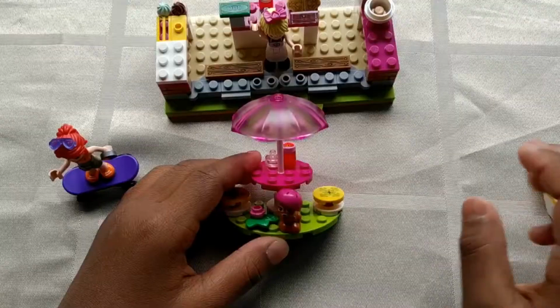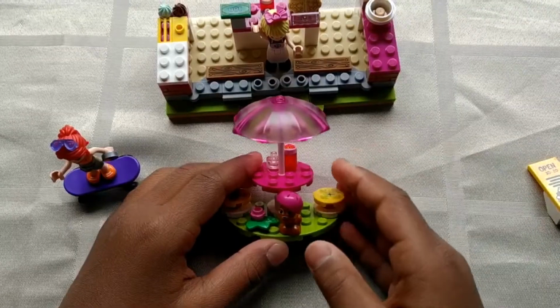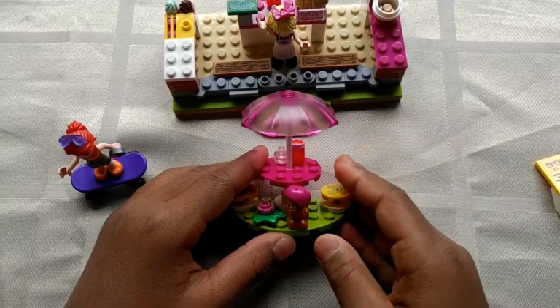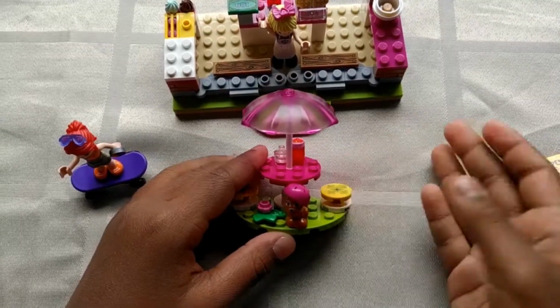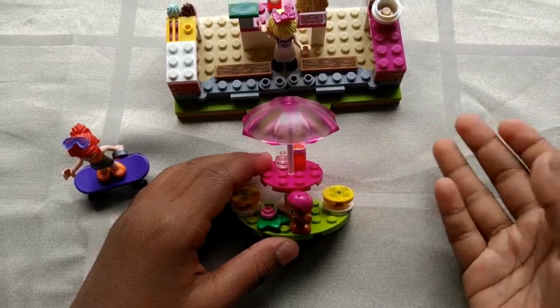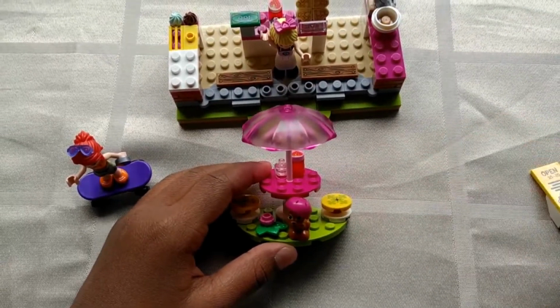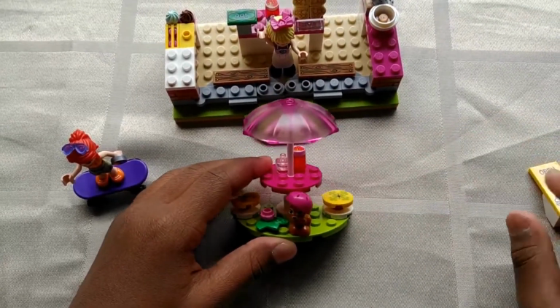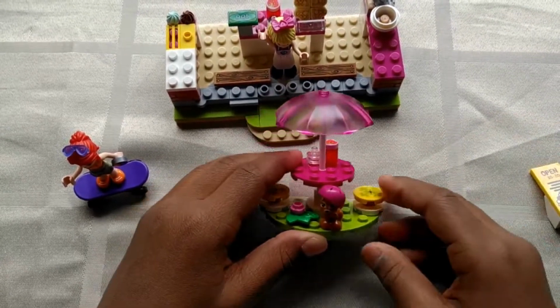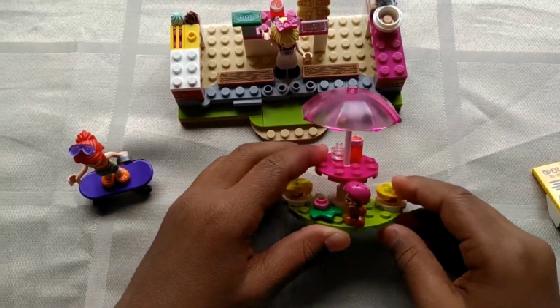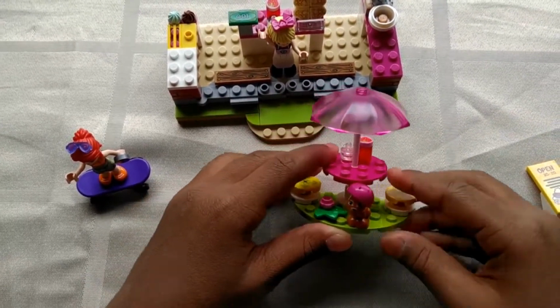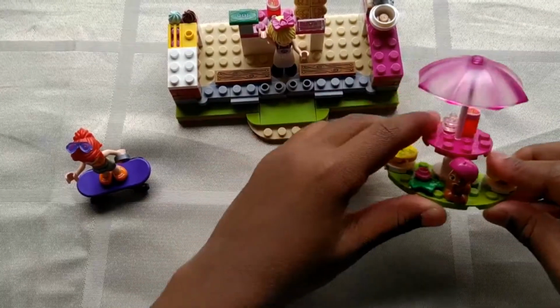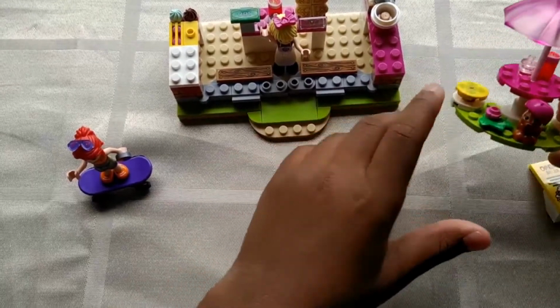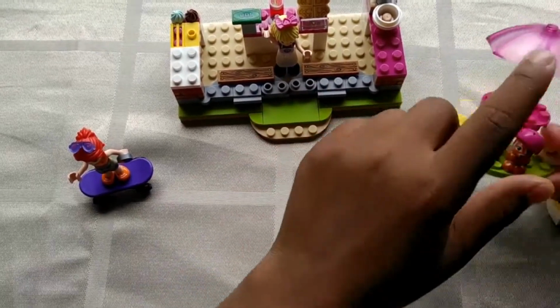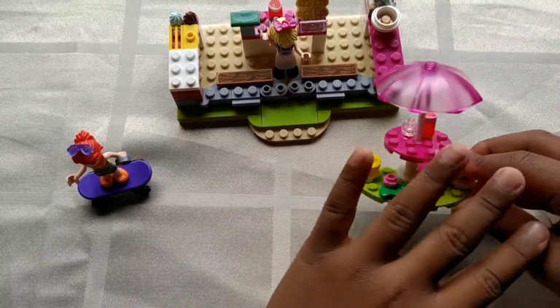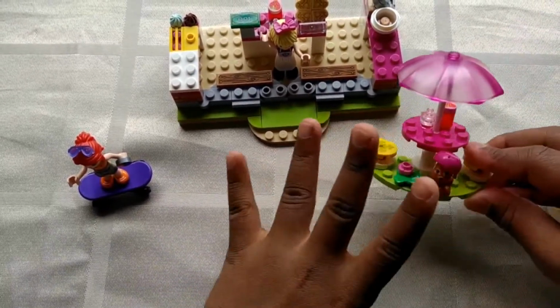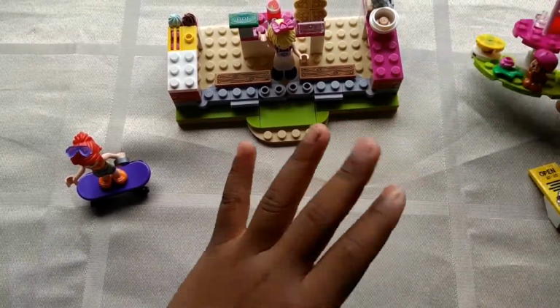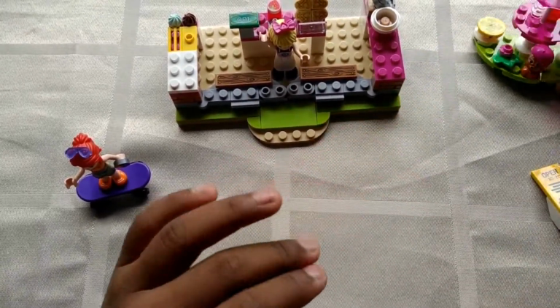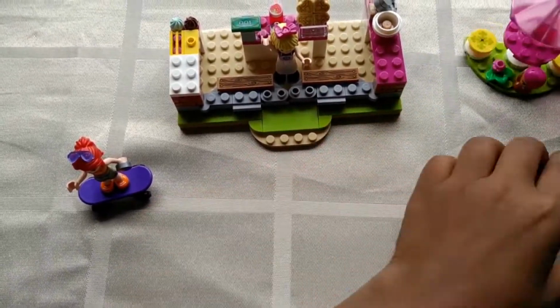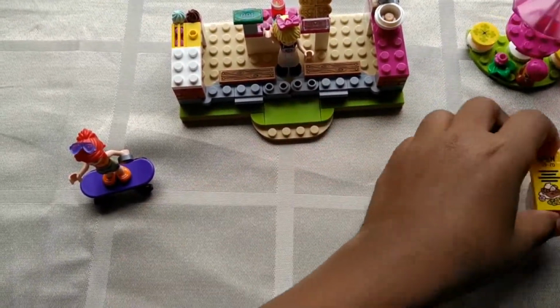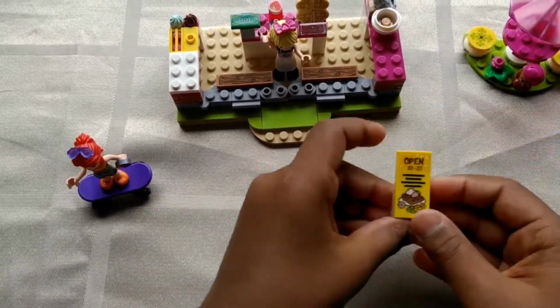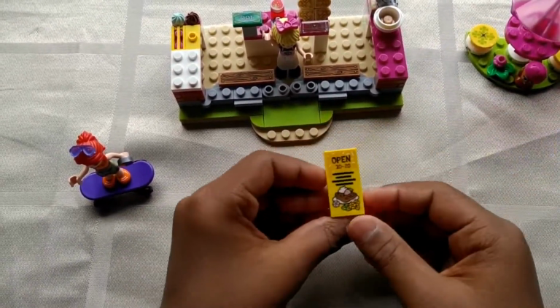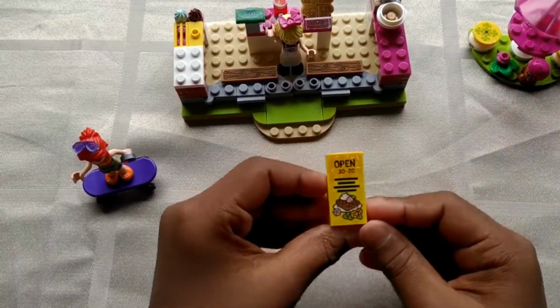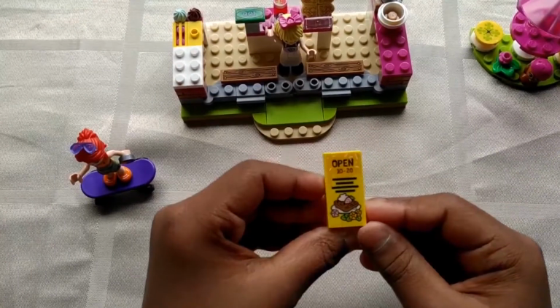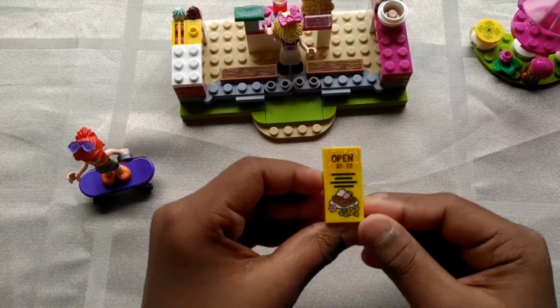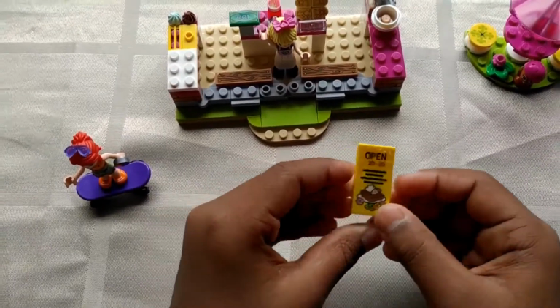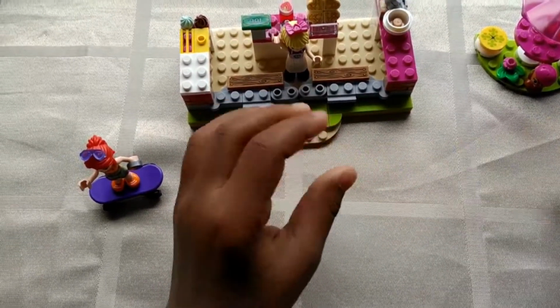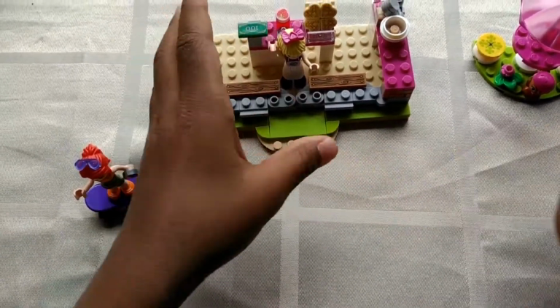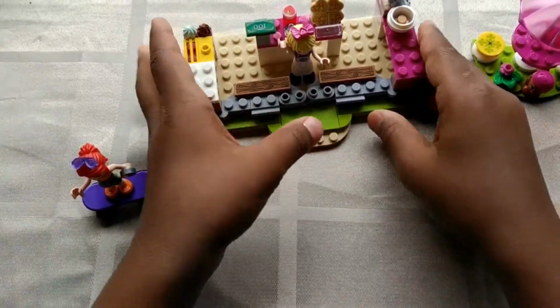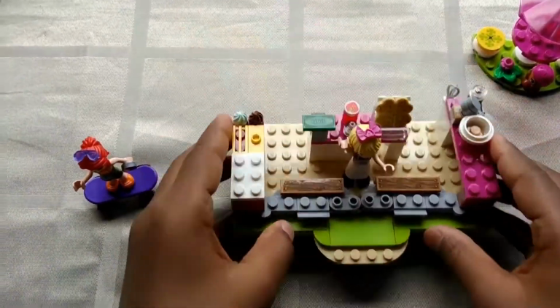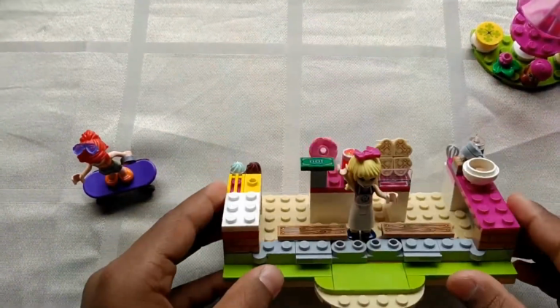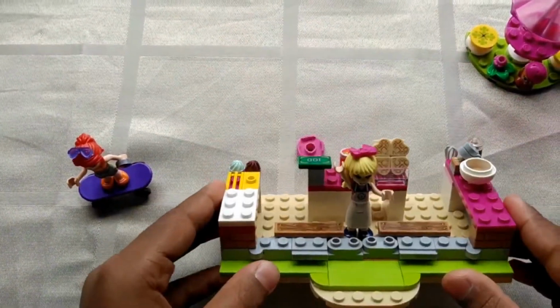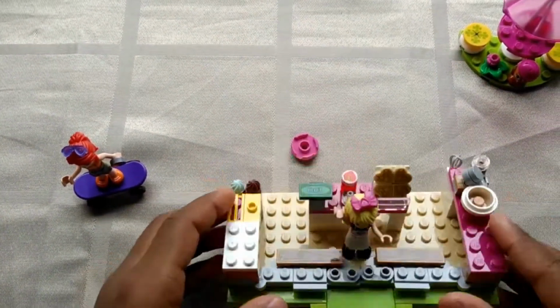These are the things that I finished in bag number one. This is just a seating area, a sign, and half of the shop.